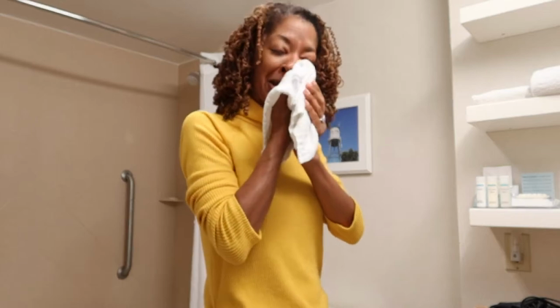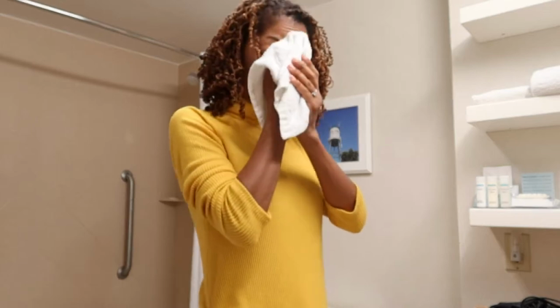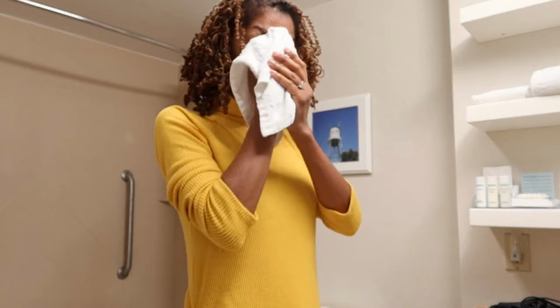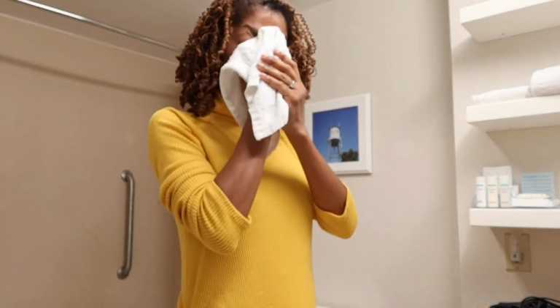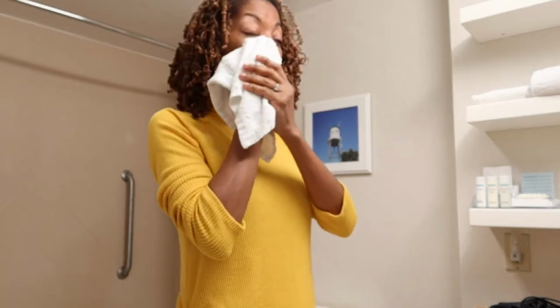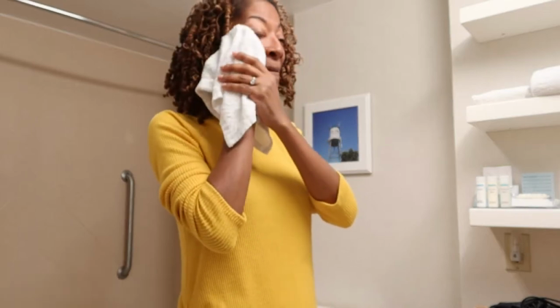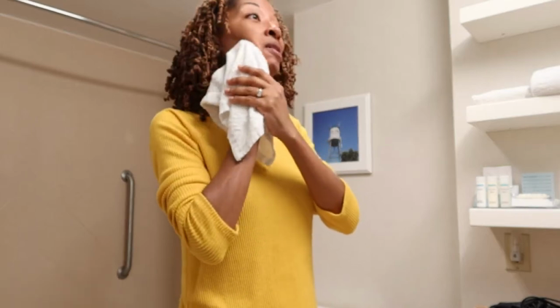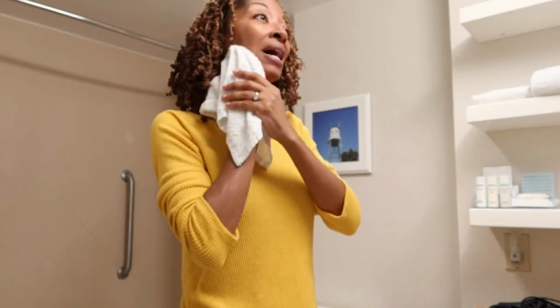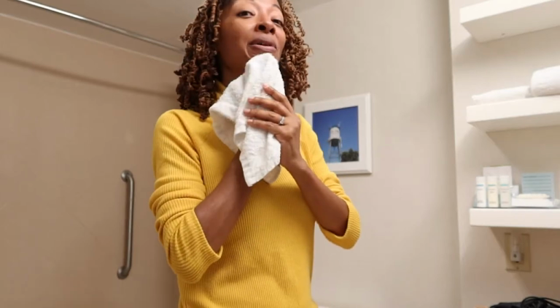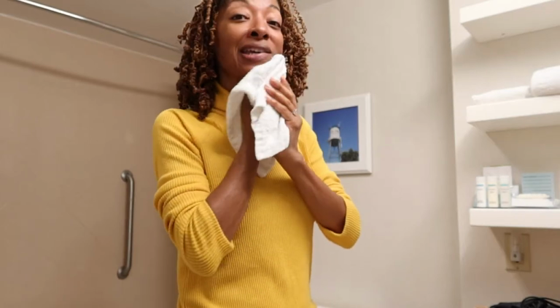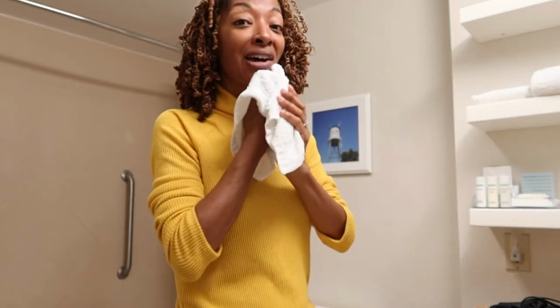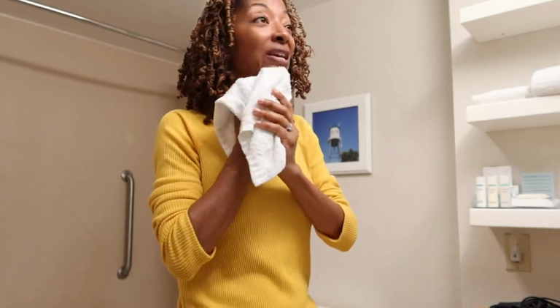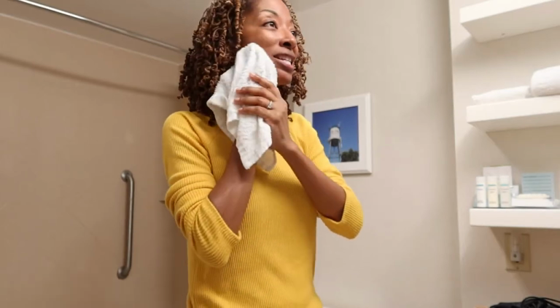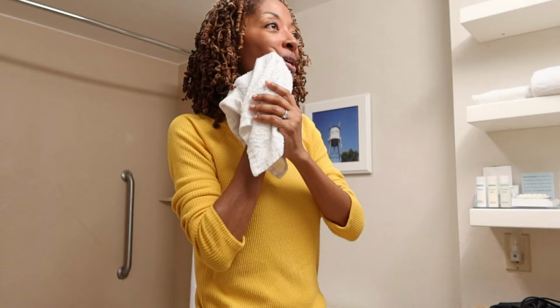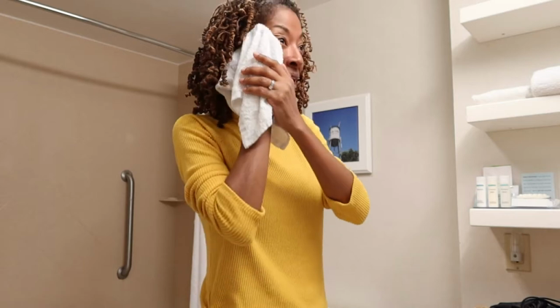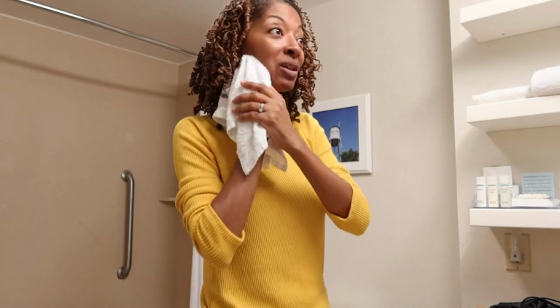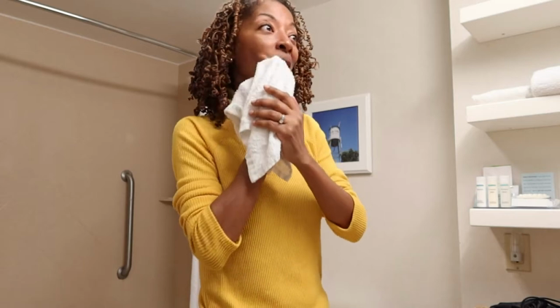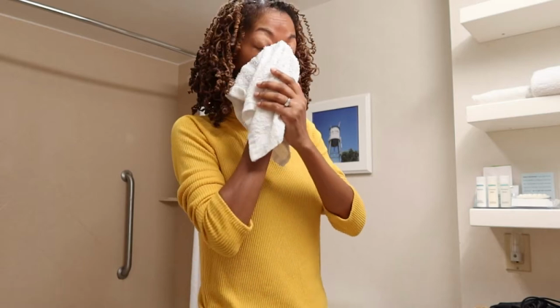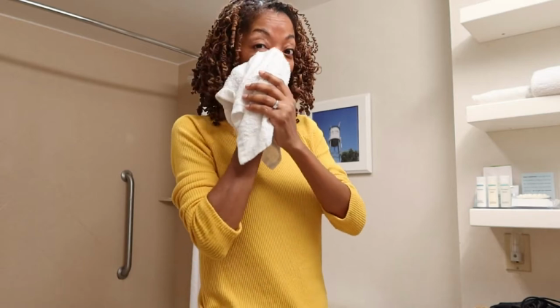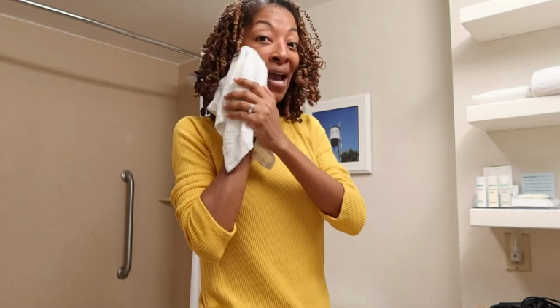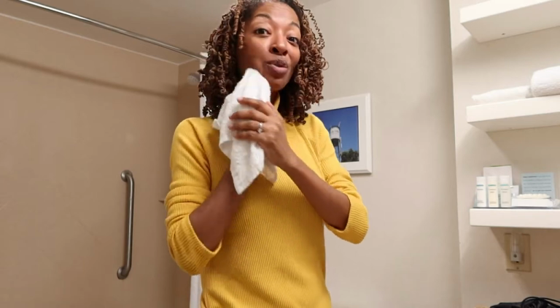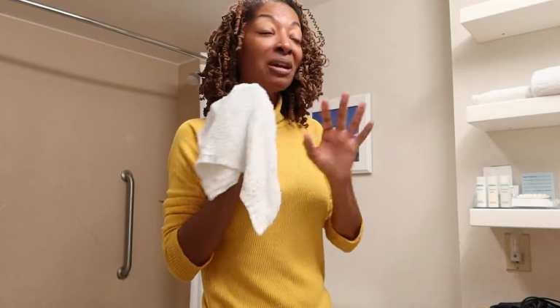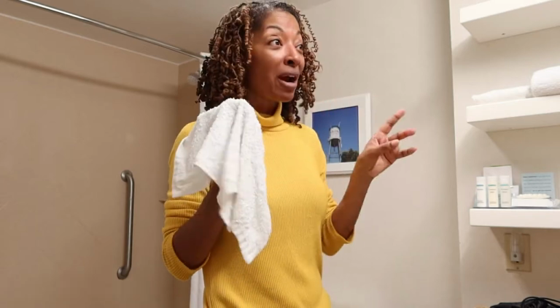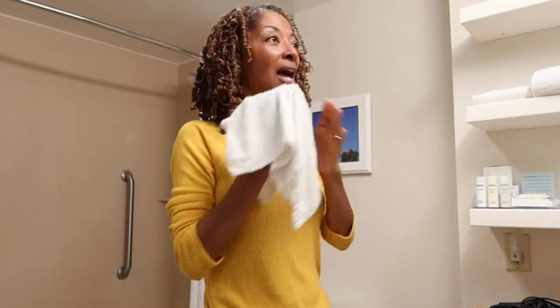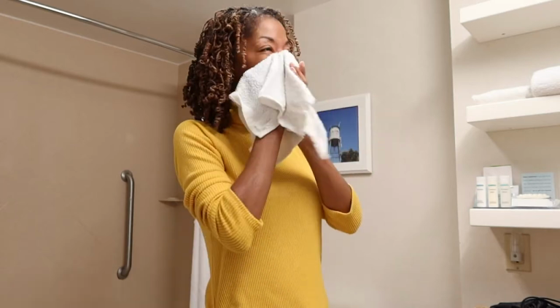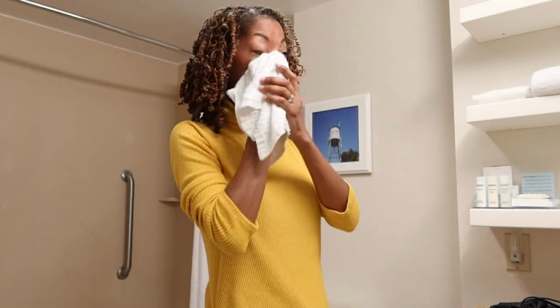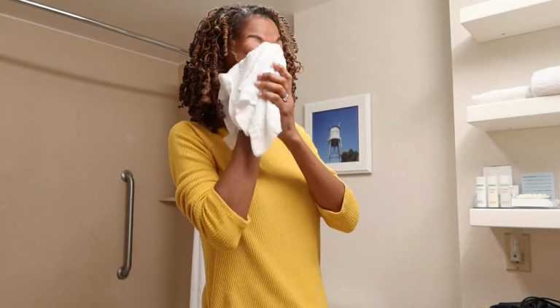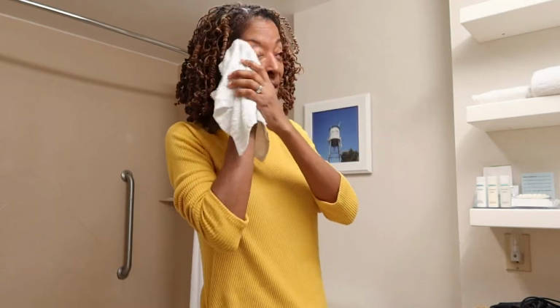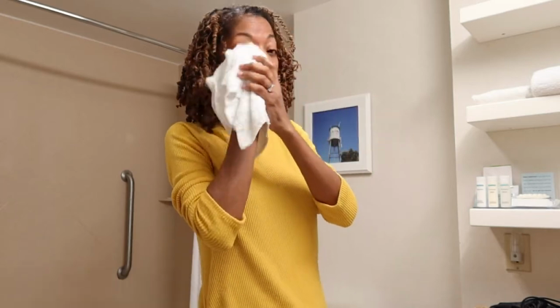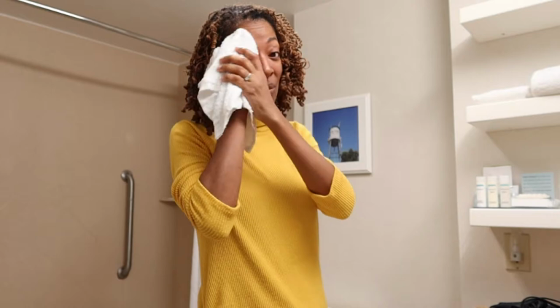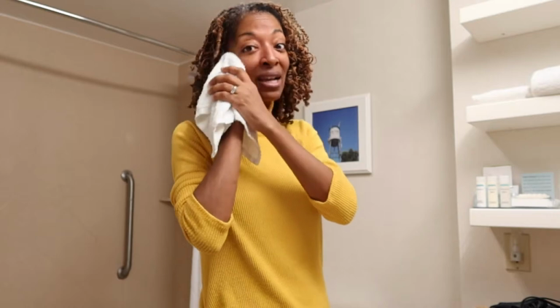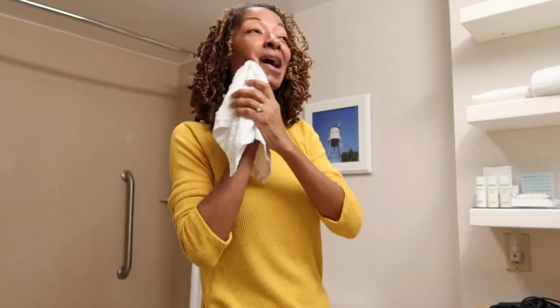My husband went down to get coffee and he told me they had a really nice assortment of breakfast items, so I want to go down there and see what I can grab and bring back up to the room.